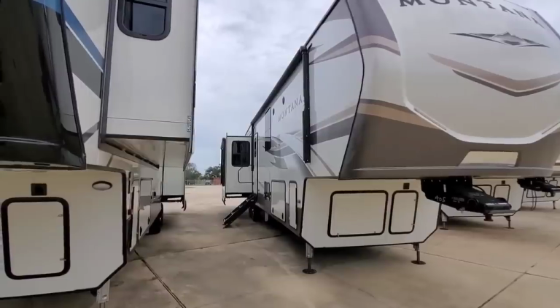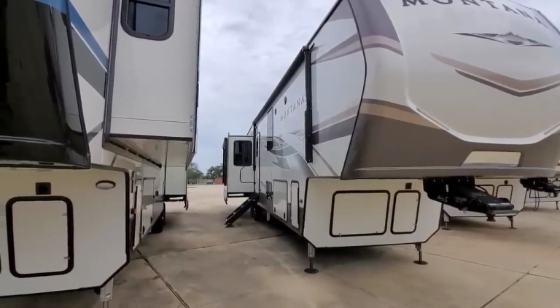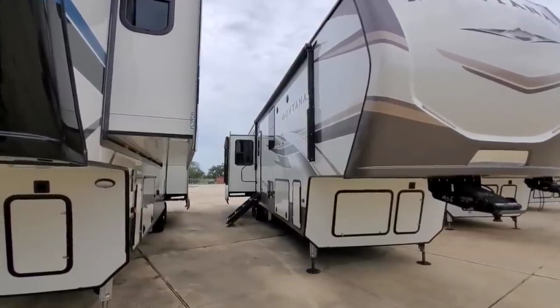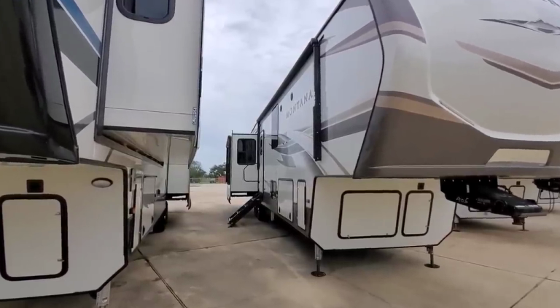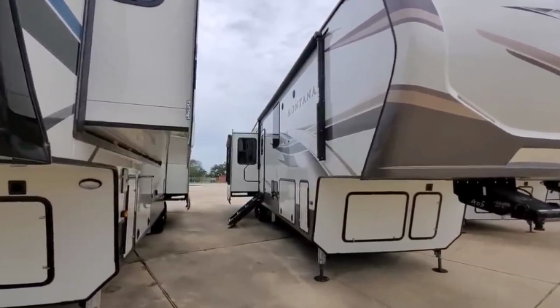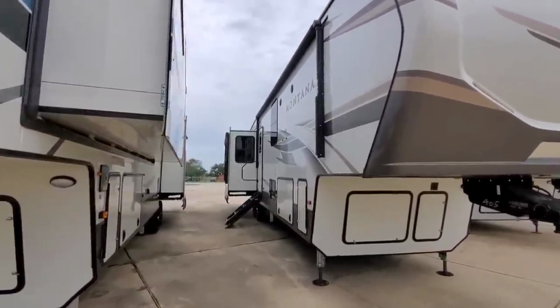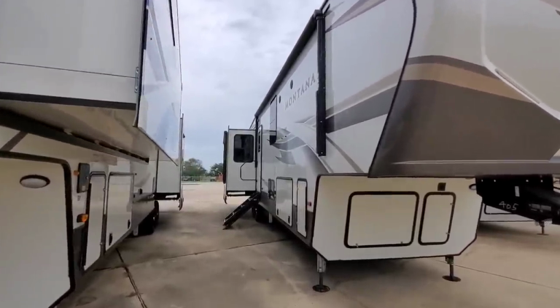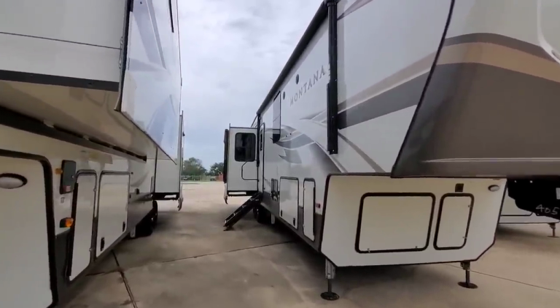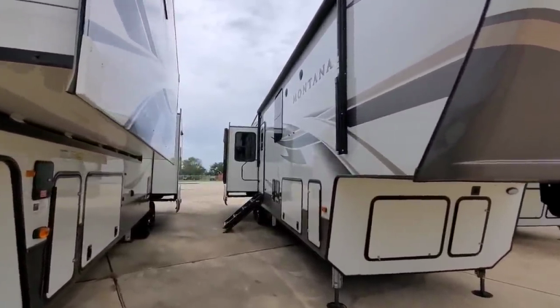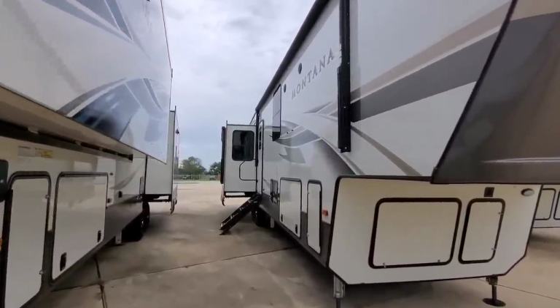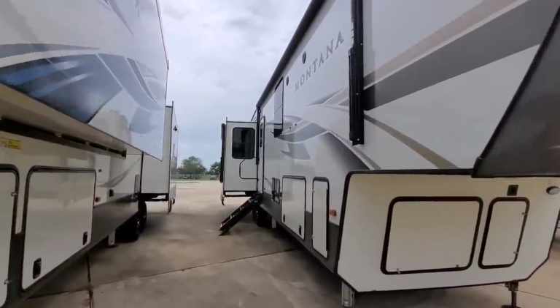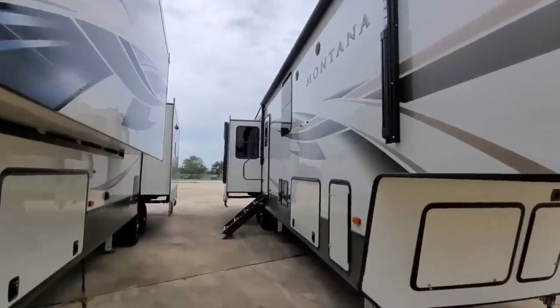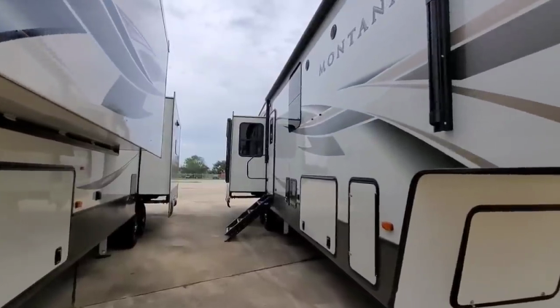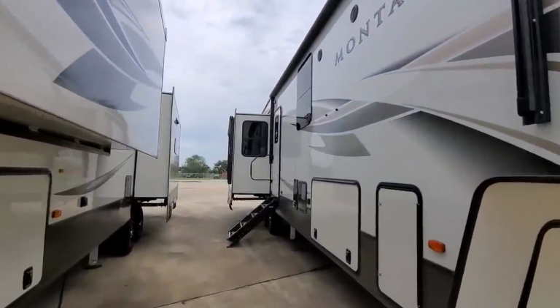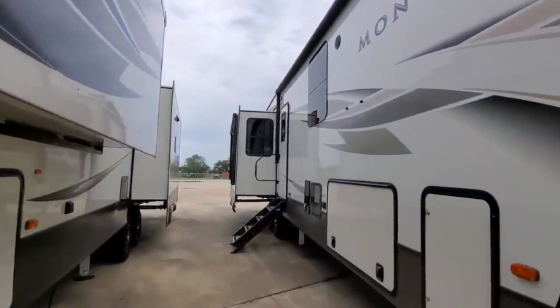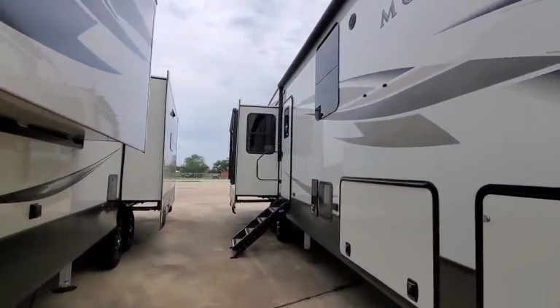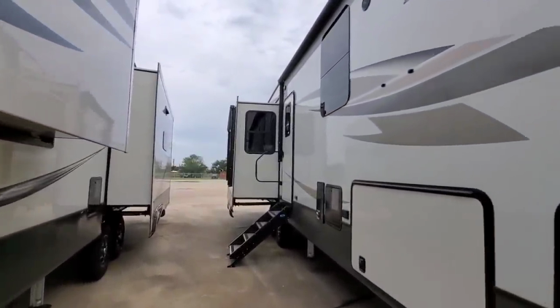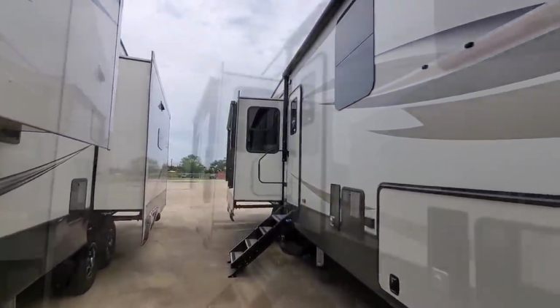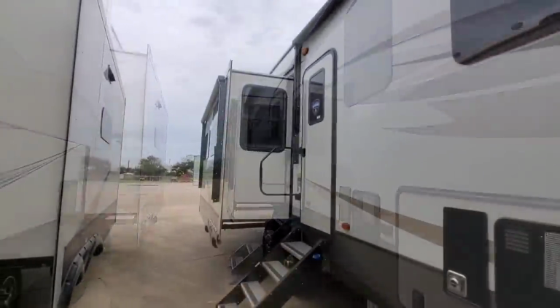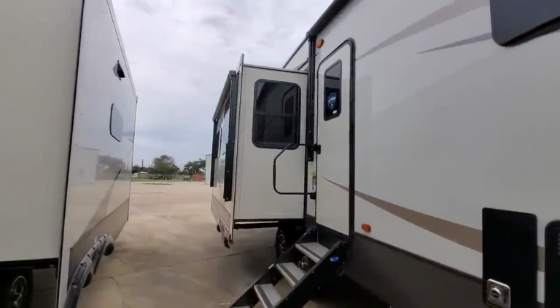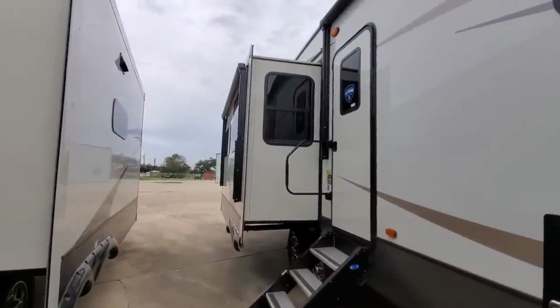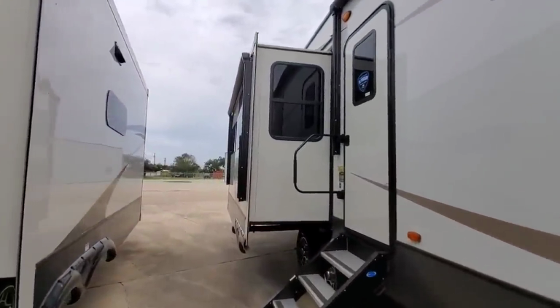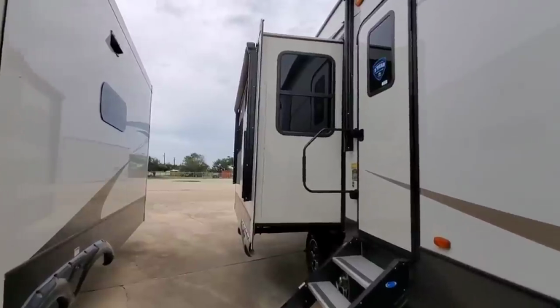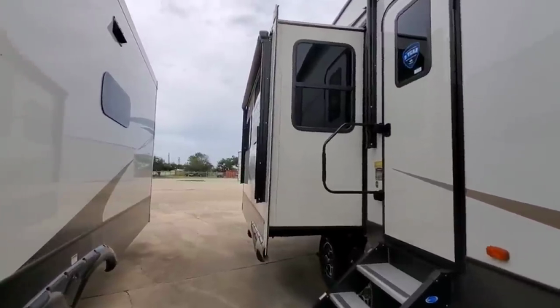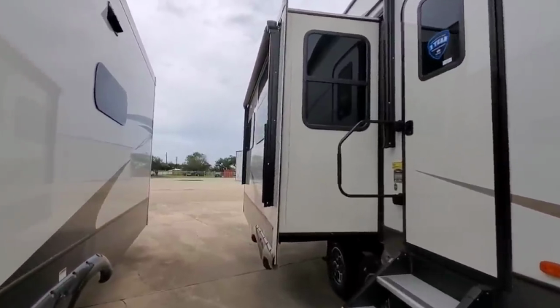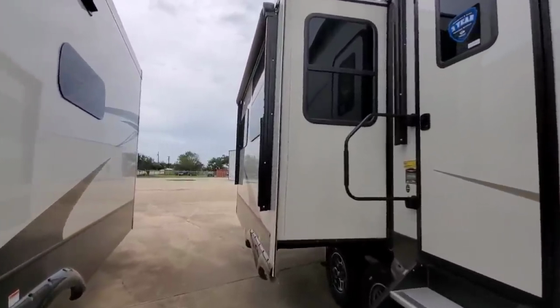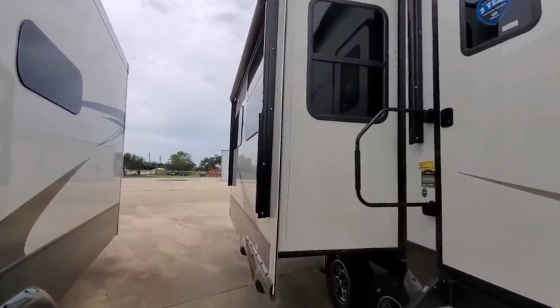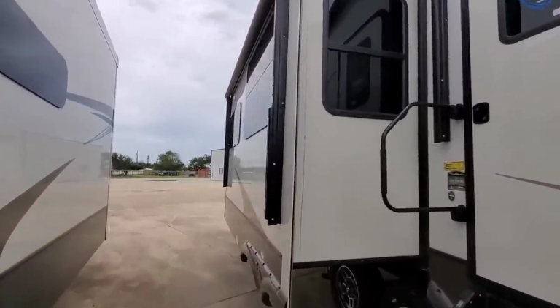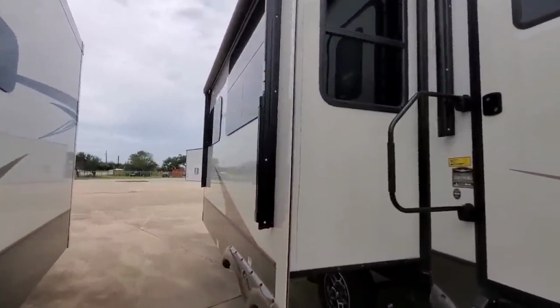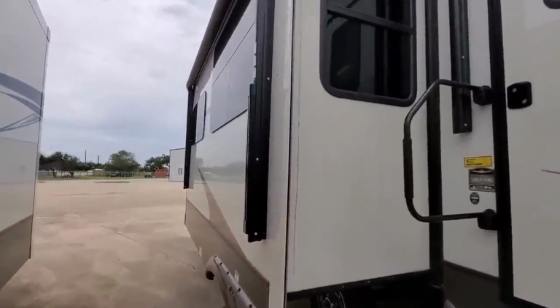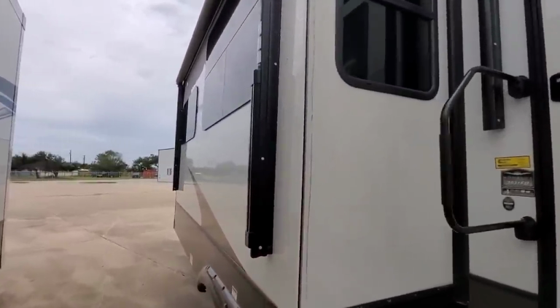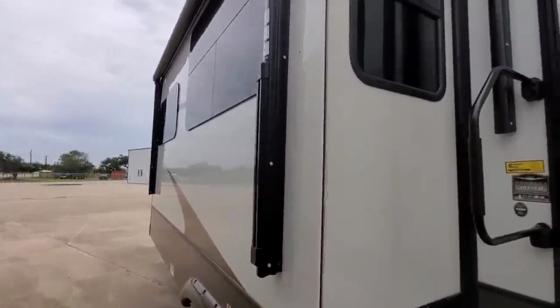What's going on guys? Today I'm out here at Camper Clinic RV in Rockport, Texas, and we are going to take a look at this beautiful Montana fifth wheel. This has some really special features when it comes to the interior, and you're not going to want to miss this video, so hang tight.